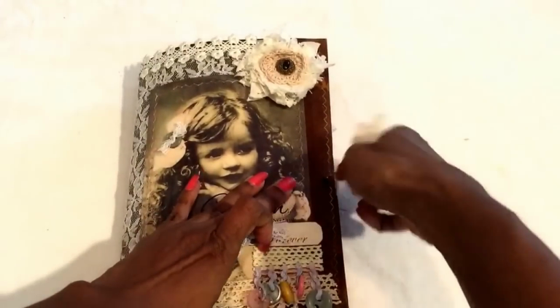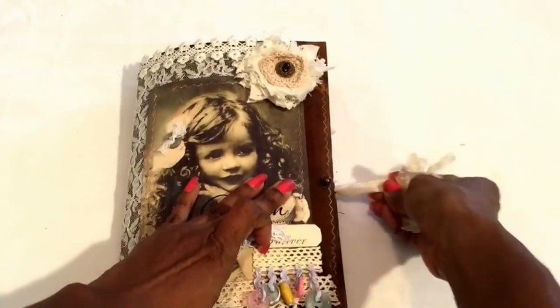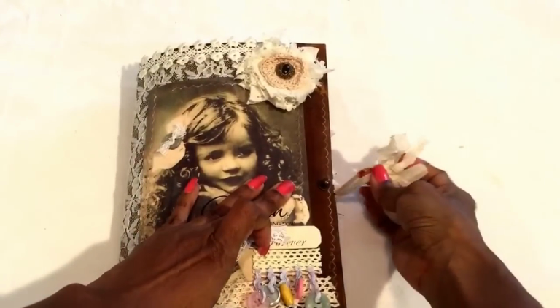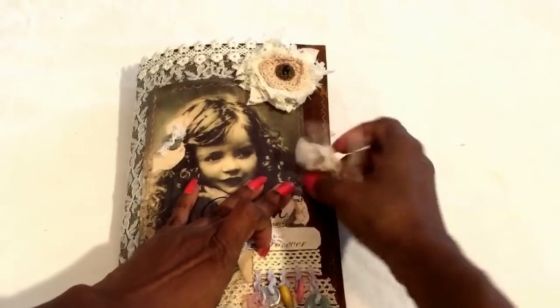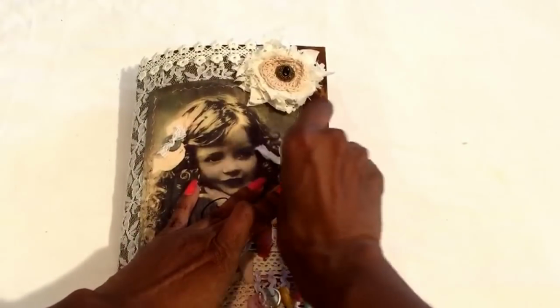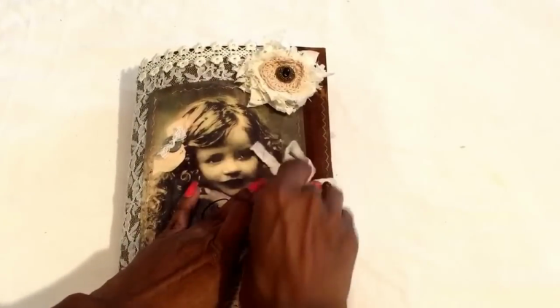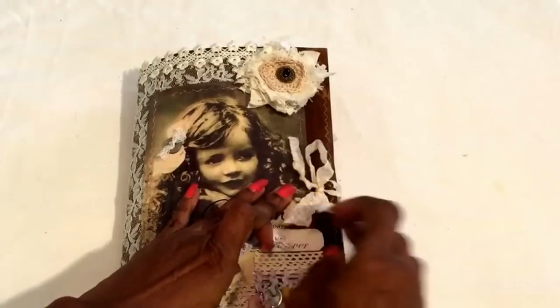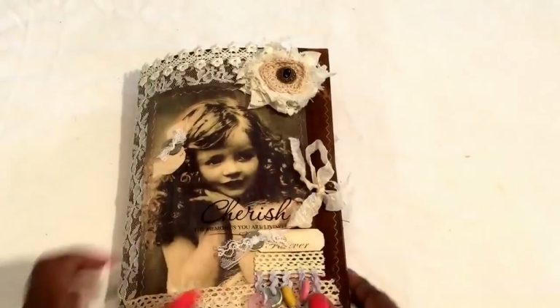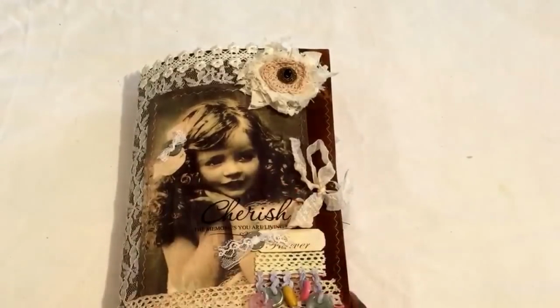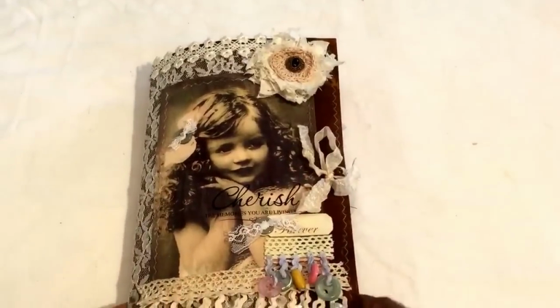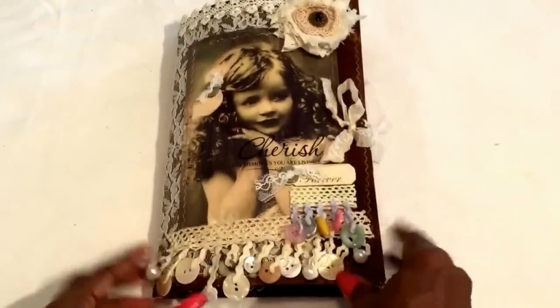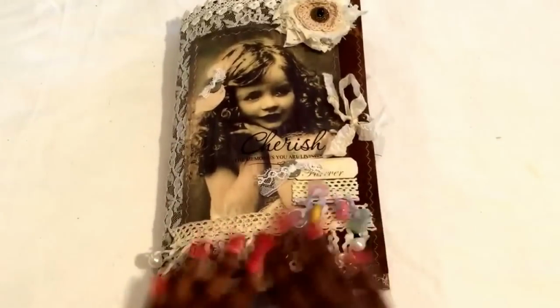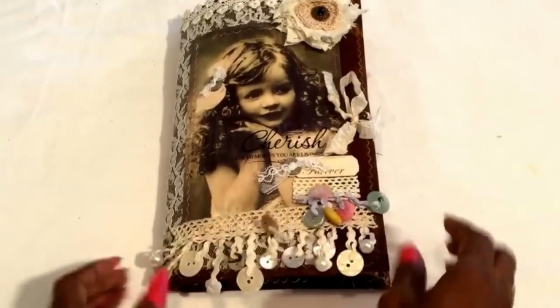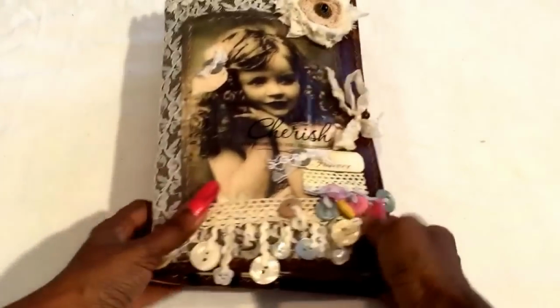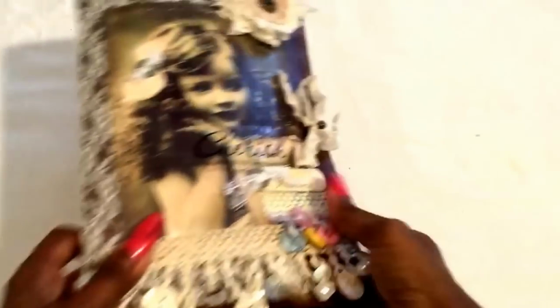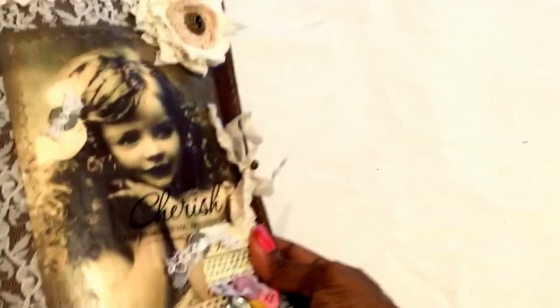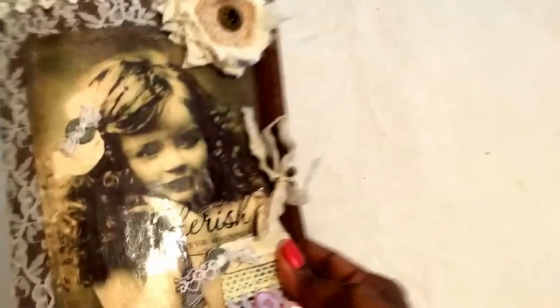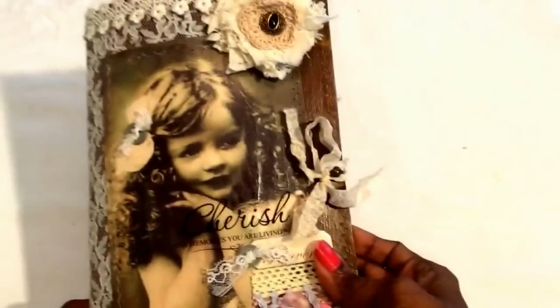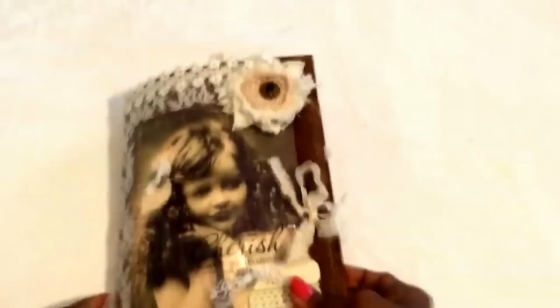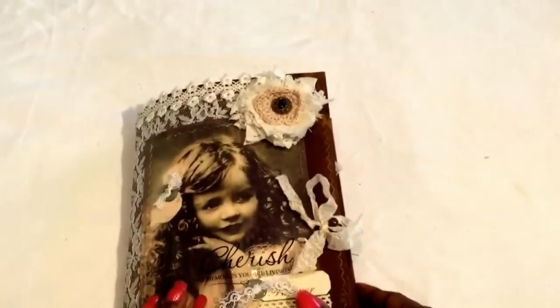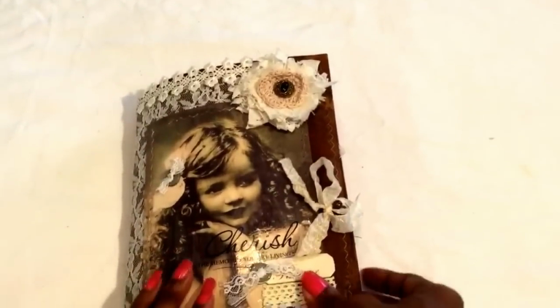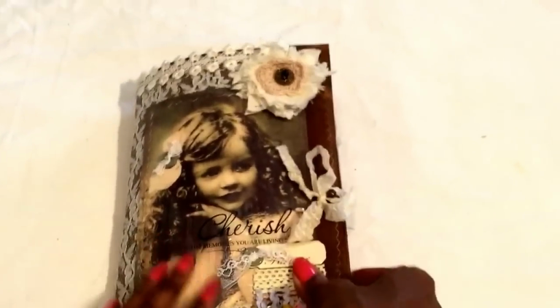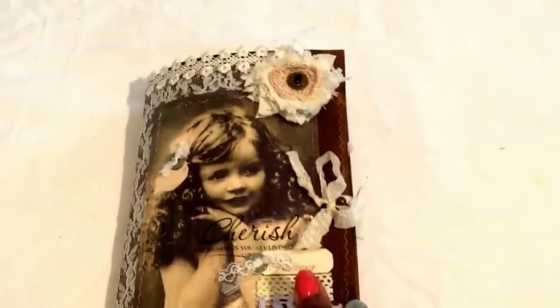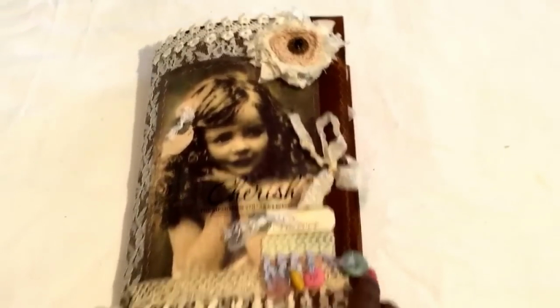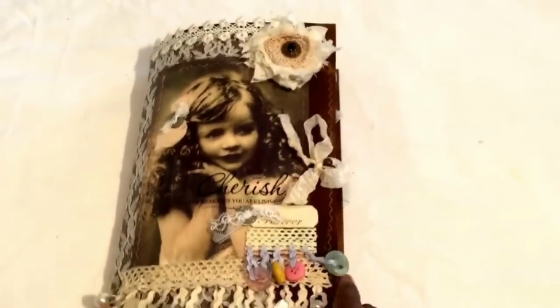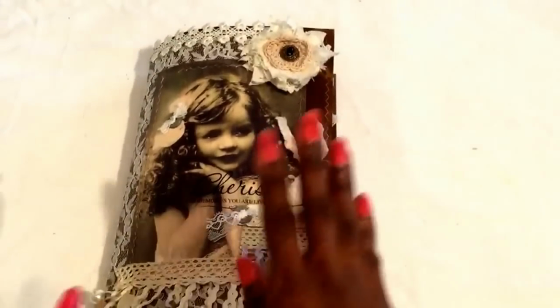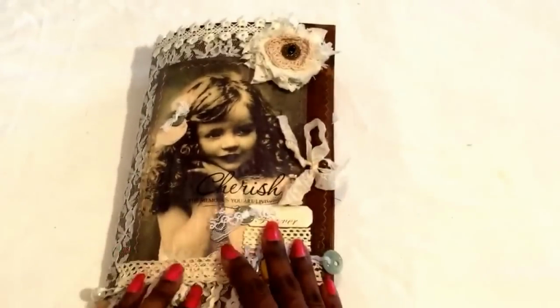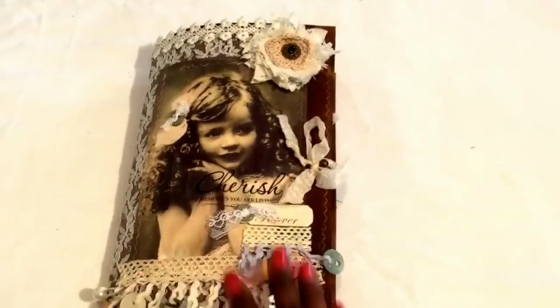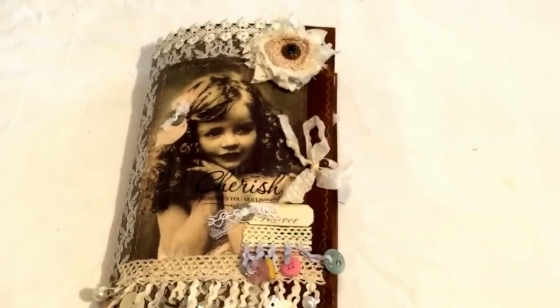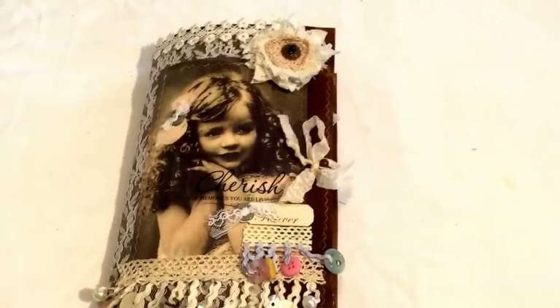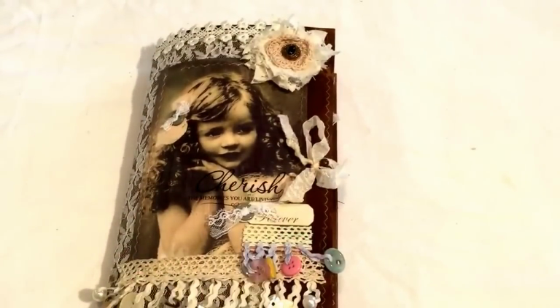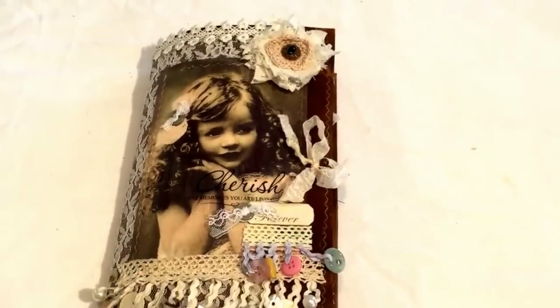I really do like how it came out because I love this image. Don't be surprised if I make another one. Anyway, thanks for watching — I'm so happy to be crafting again. Bye bye!